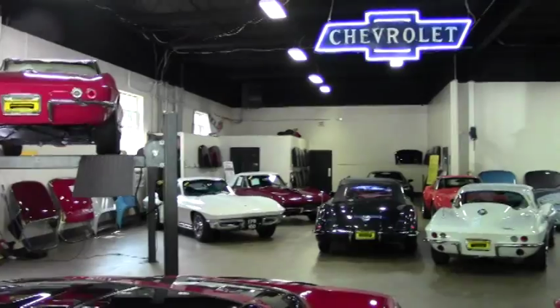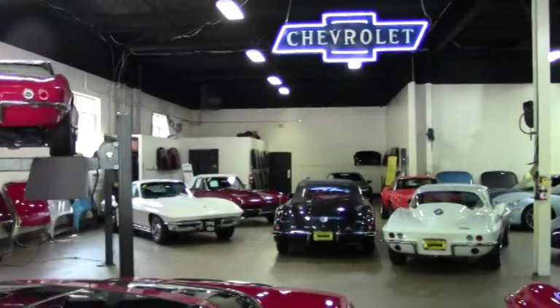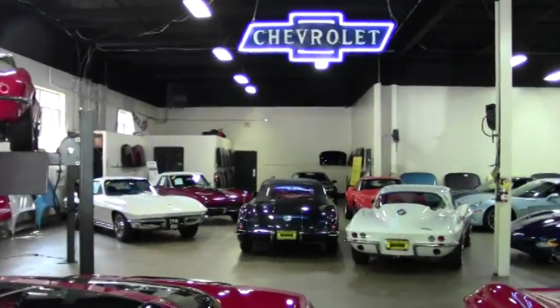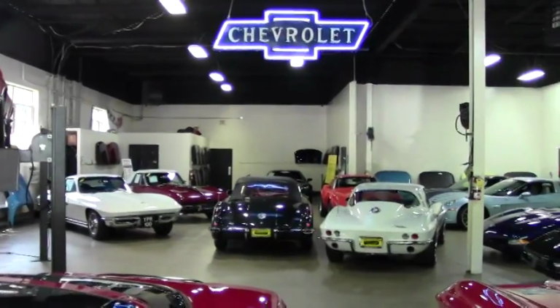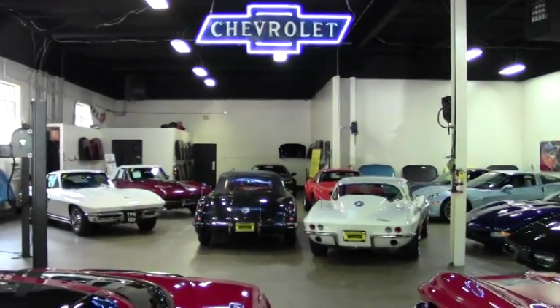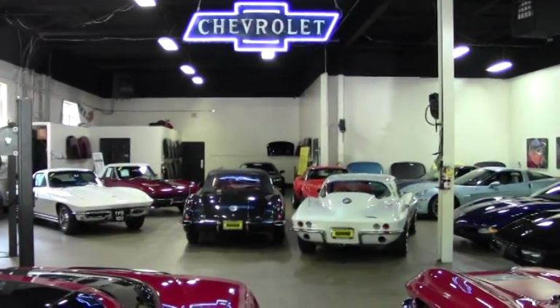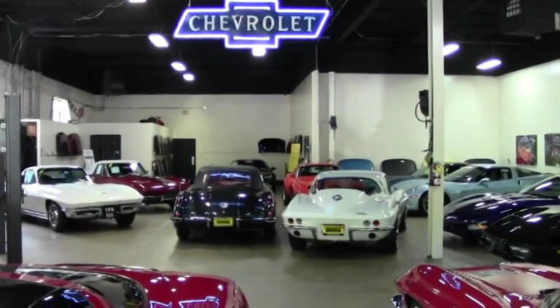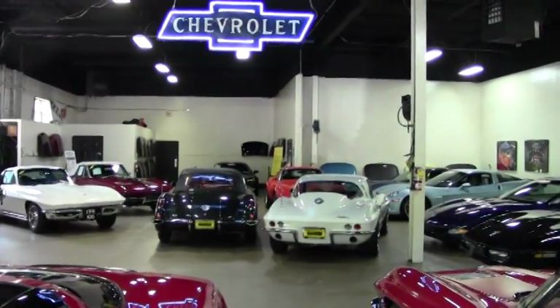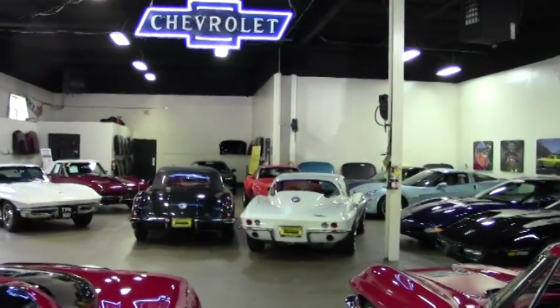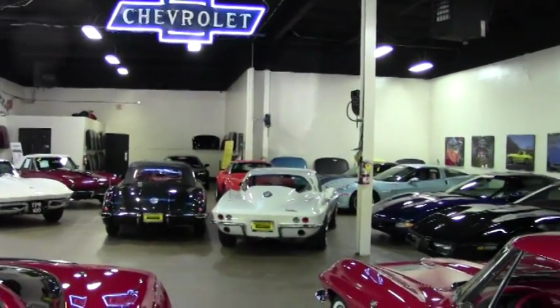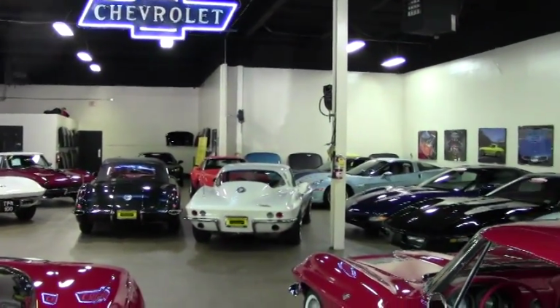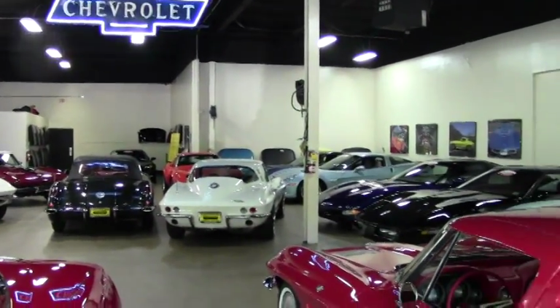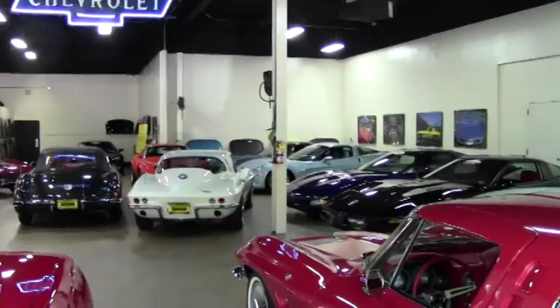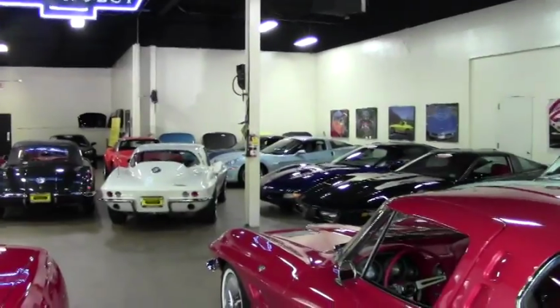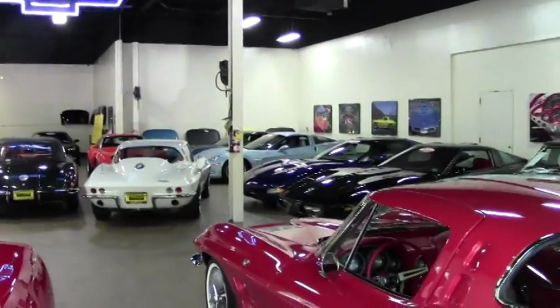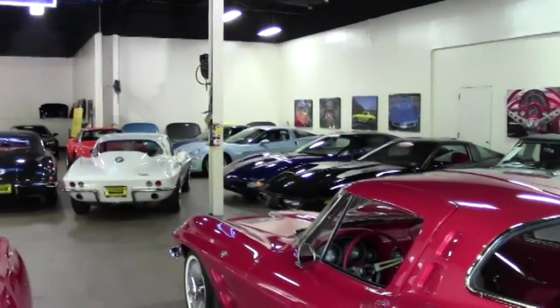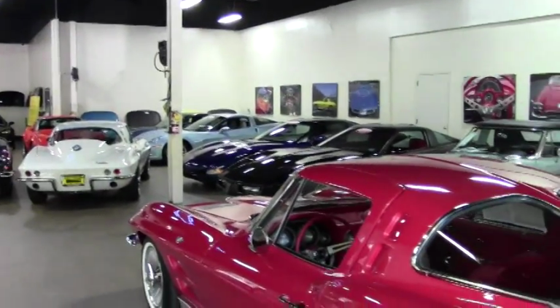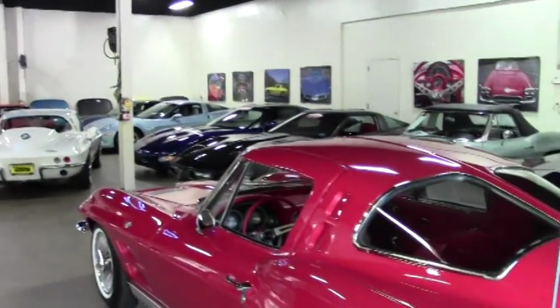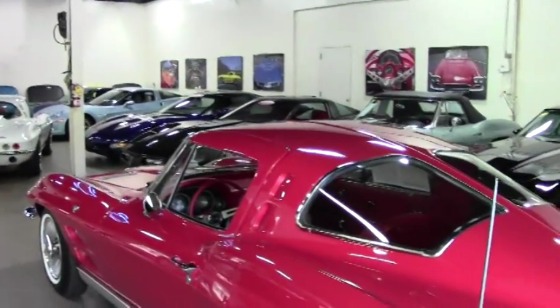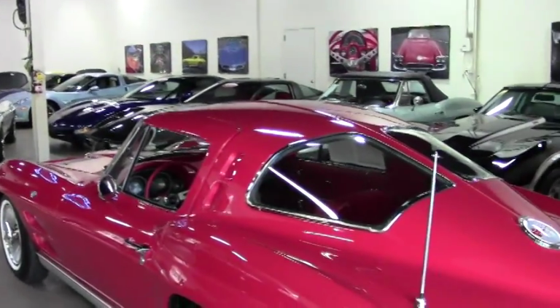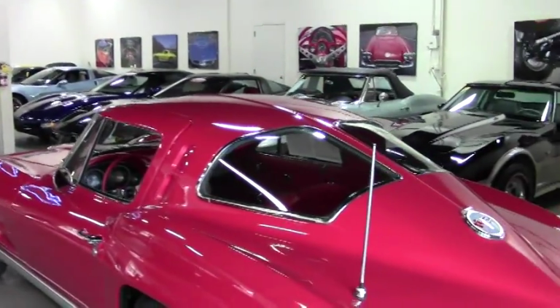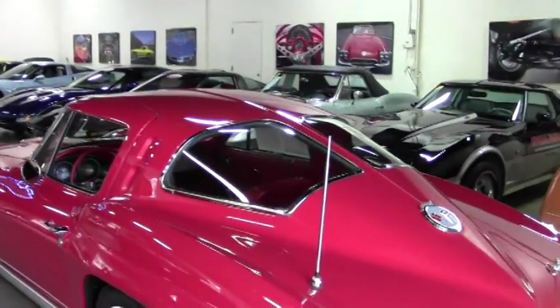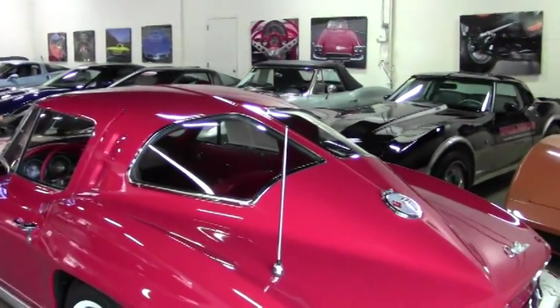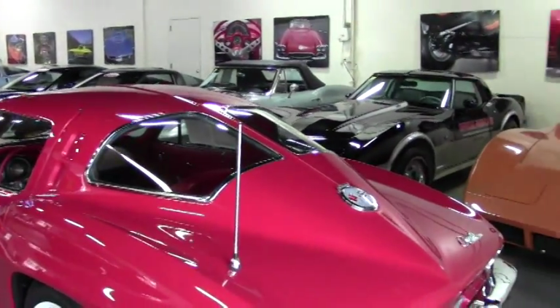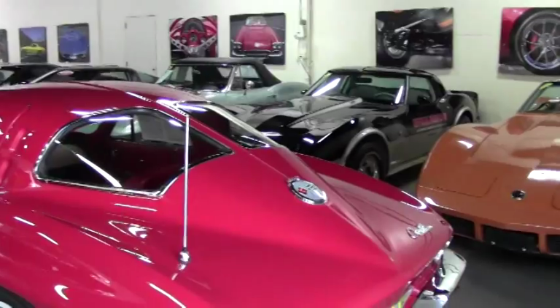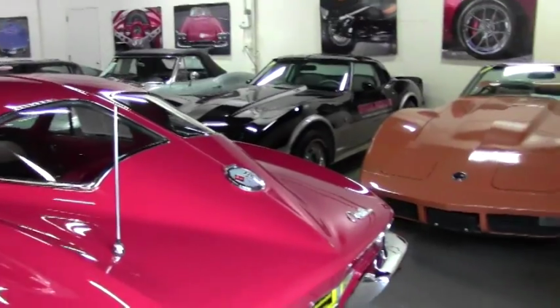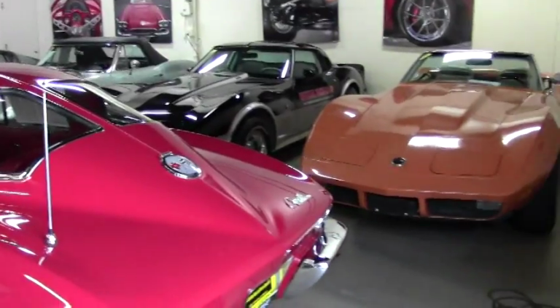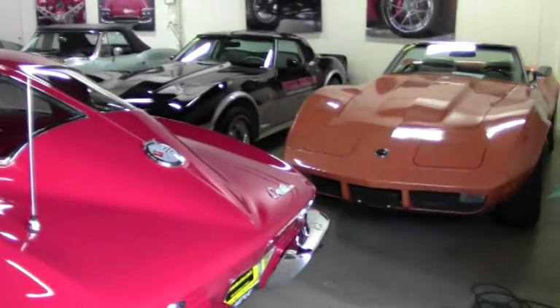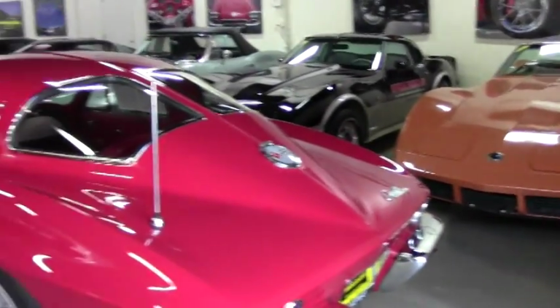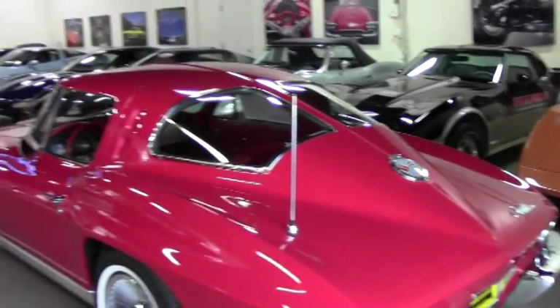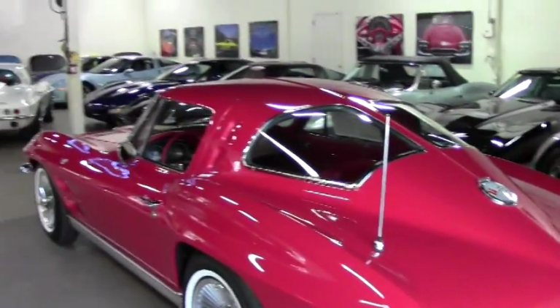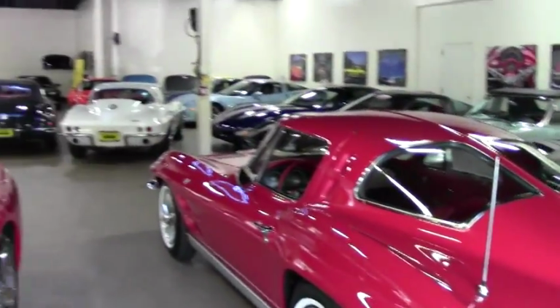This is our smaller showroom. We've got a sprinkling of everything in here, probably everything from 1958 all the way up to 2011 or 2012 right now. I have a 2015 in stock as well.